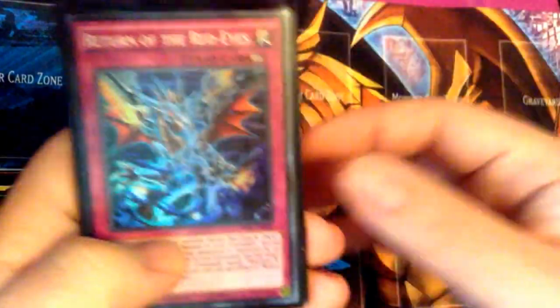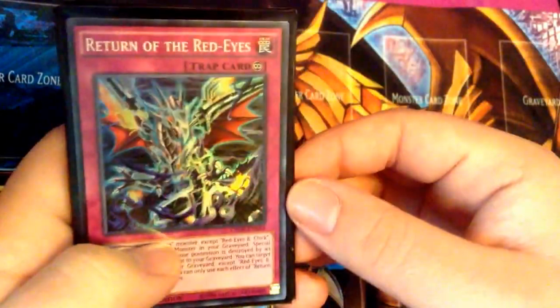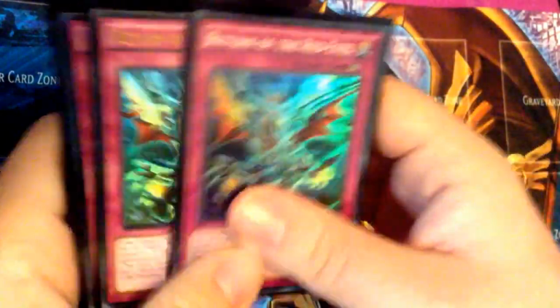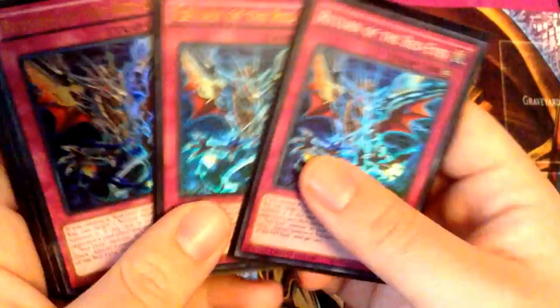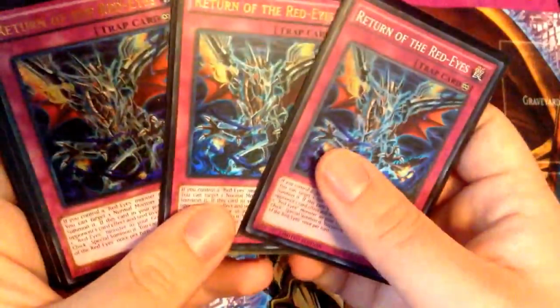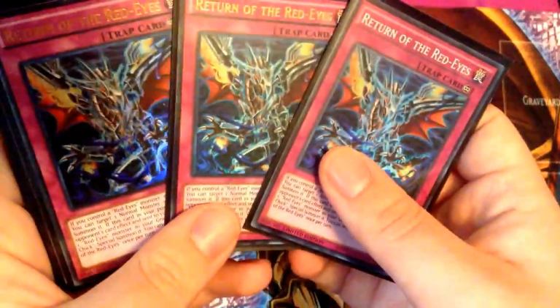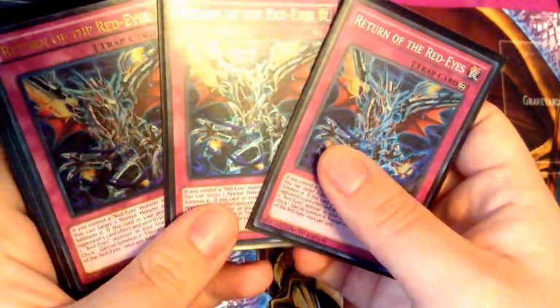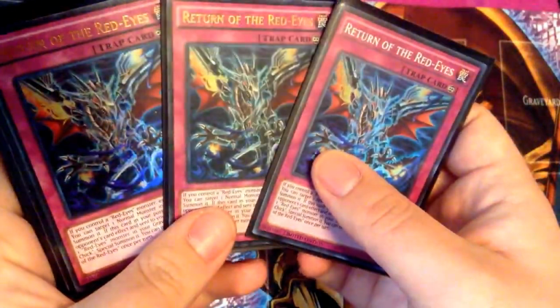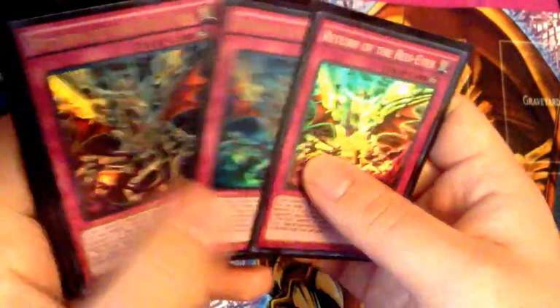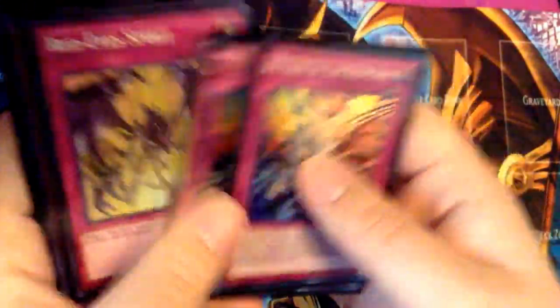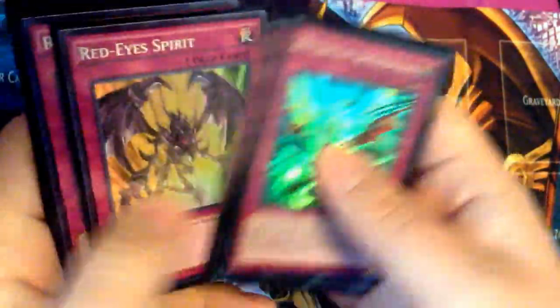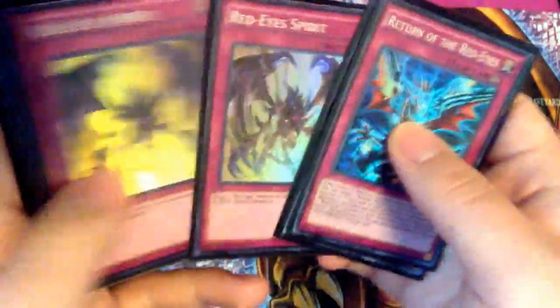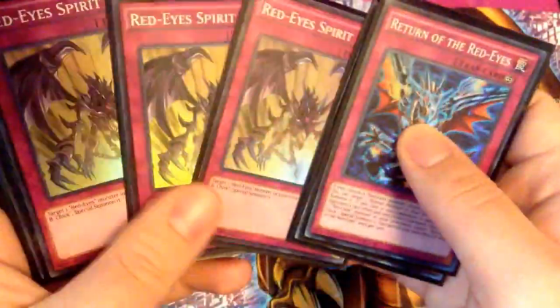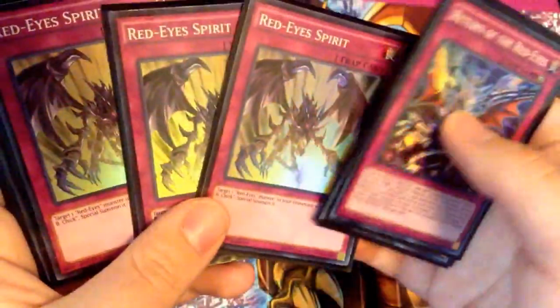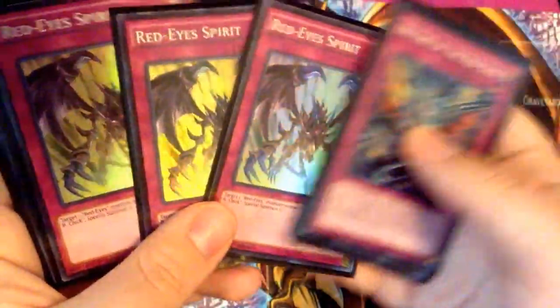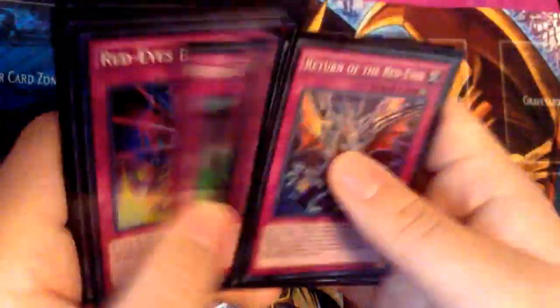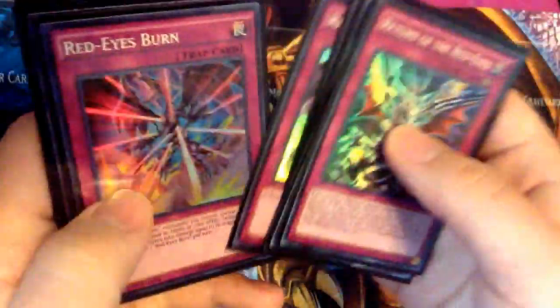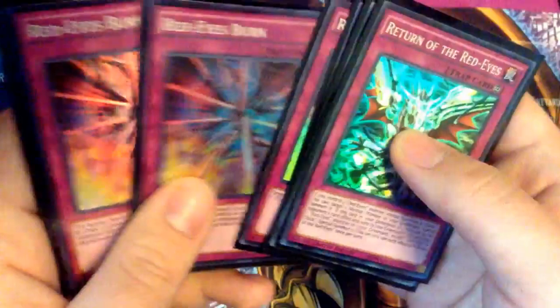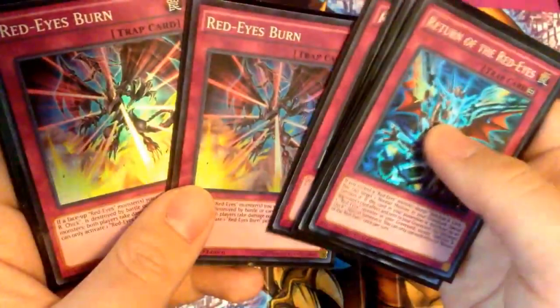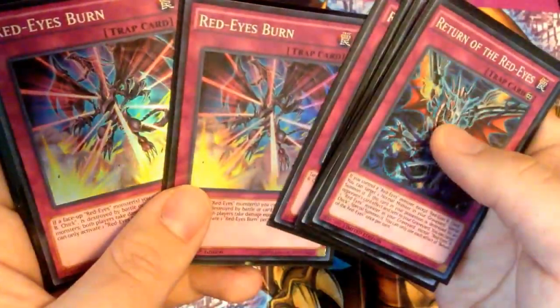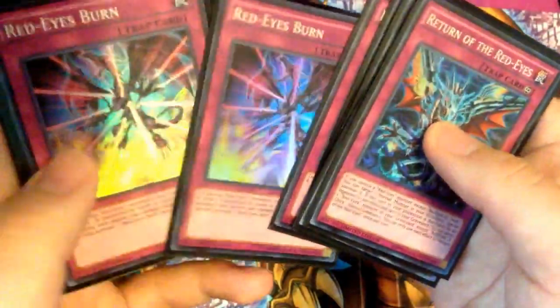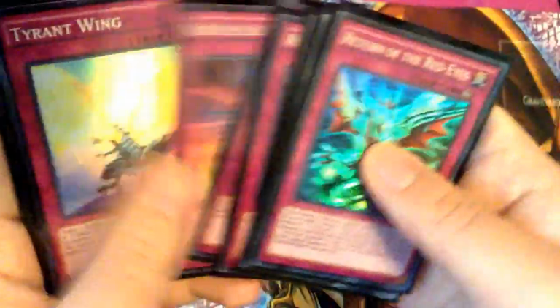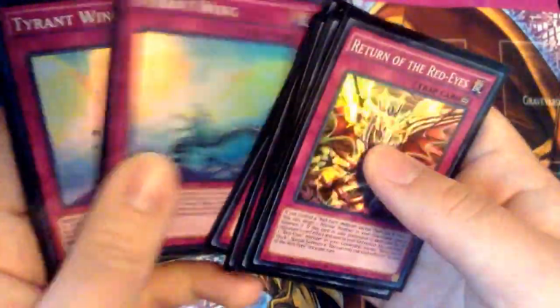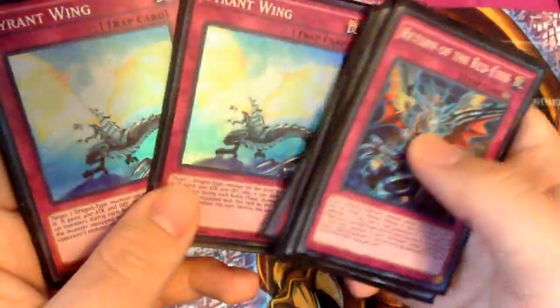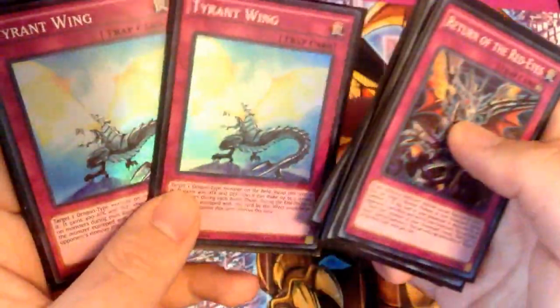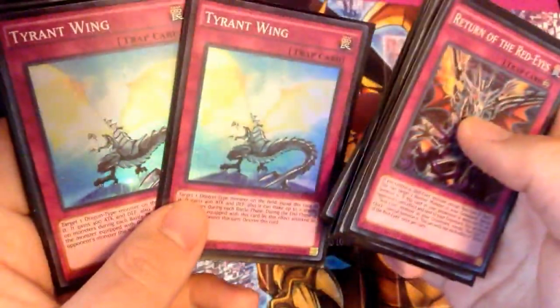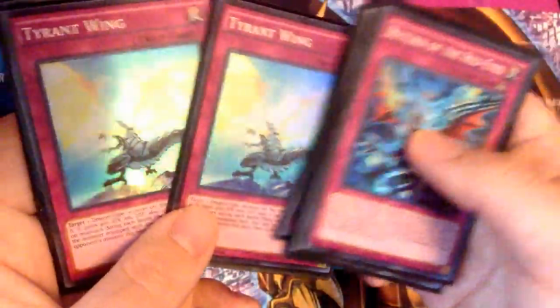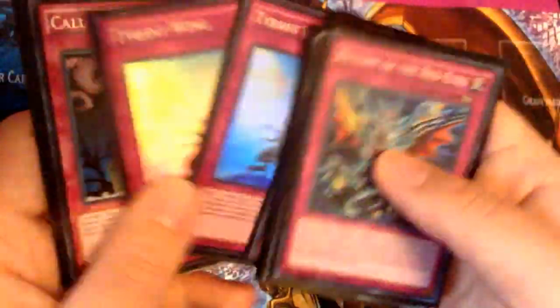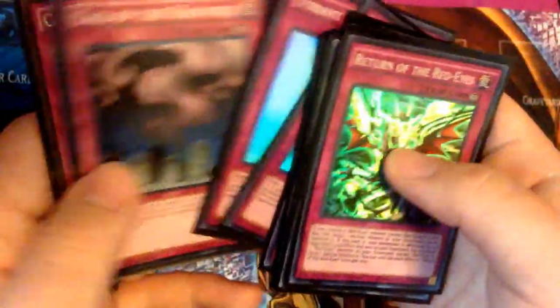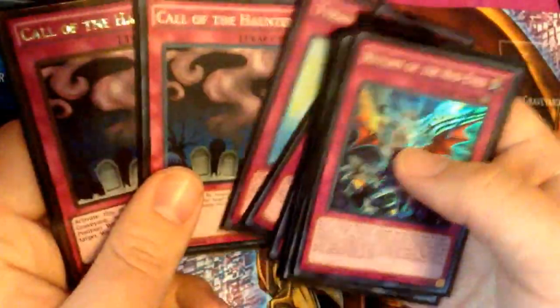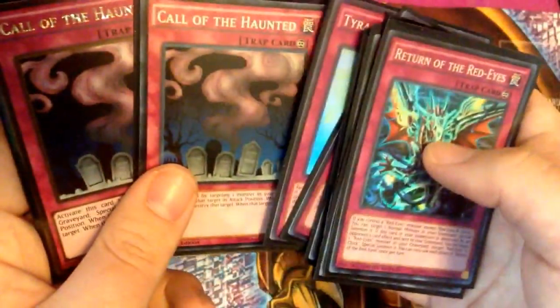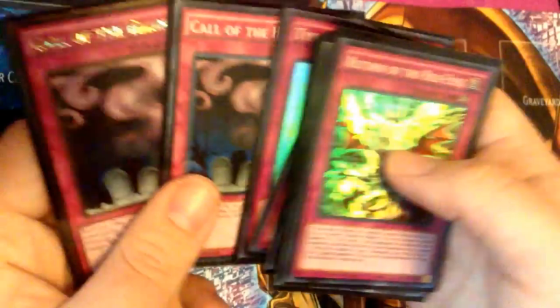For the traps, we have a playset of Return of the Red-Eyes, 3 Red-Eyes Spirit, 2 Red-Eyes Burn, 2 Tyrant Wings, and 2 Call of the Haunted.